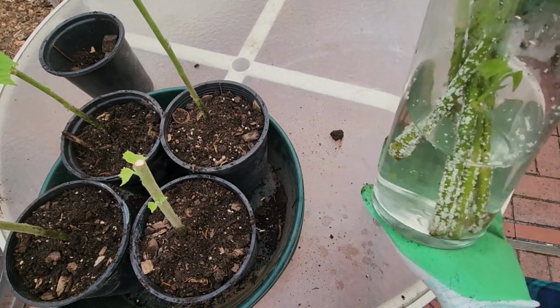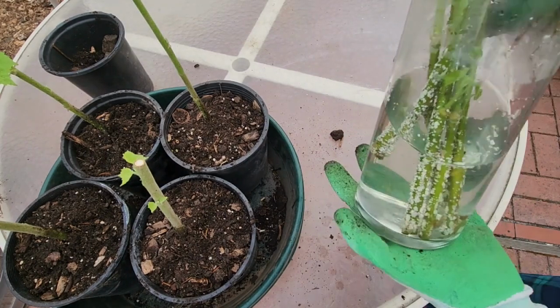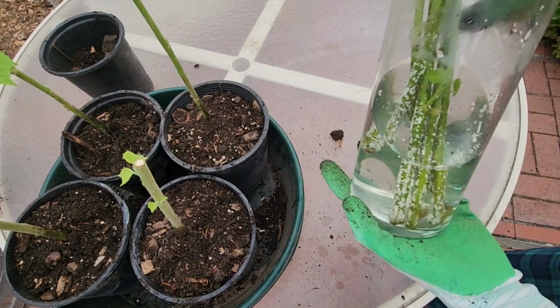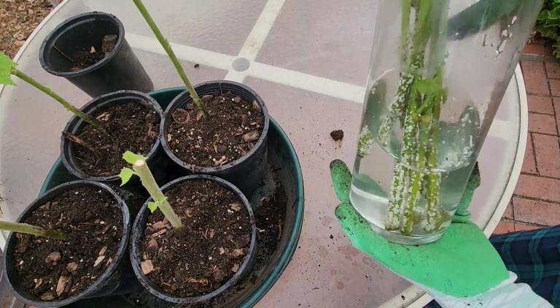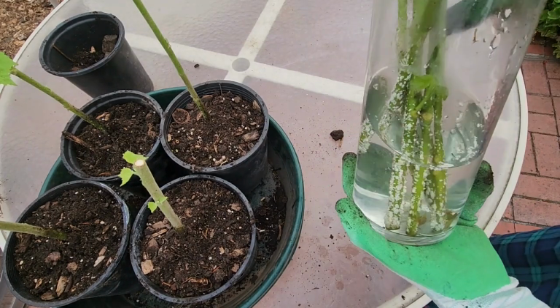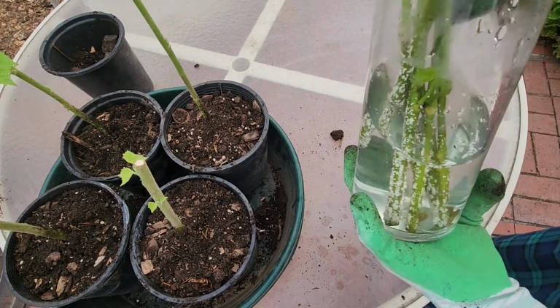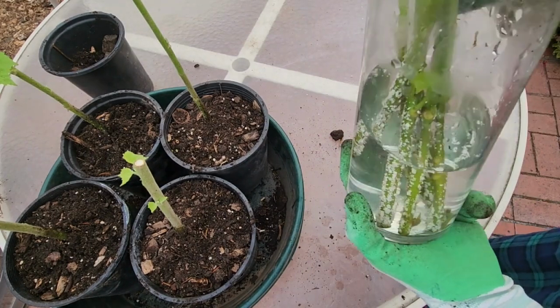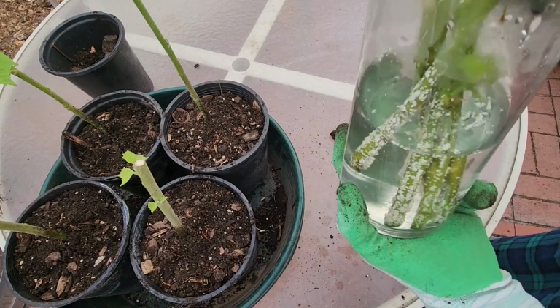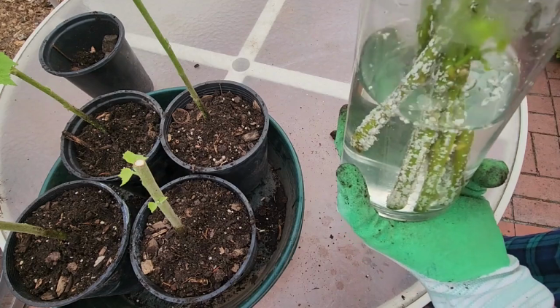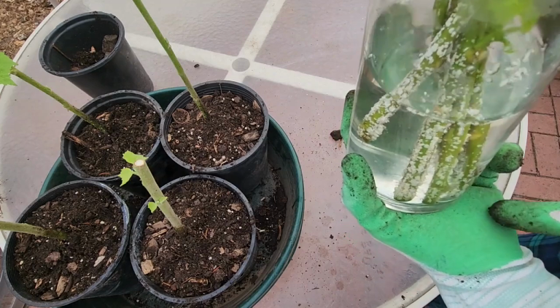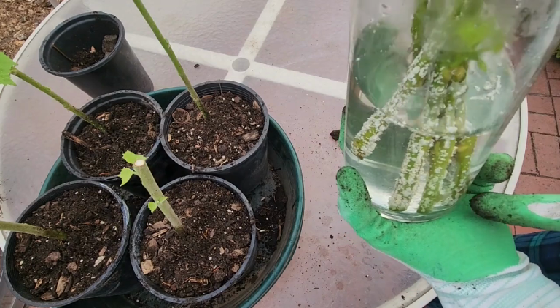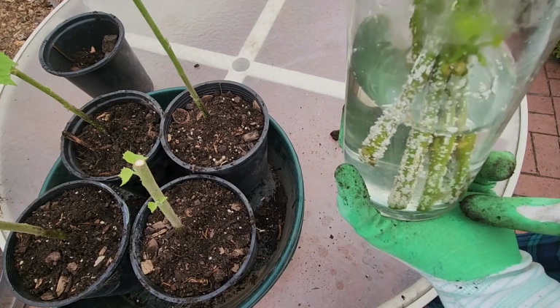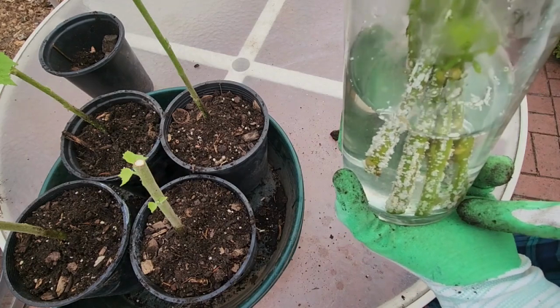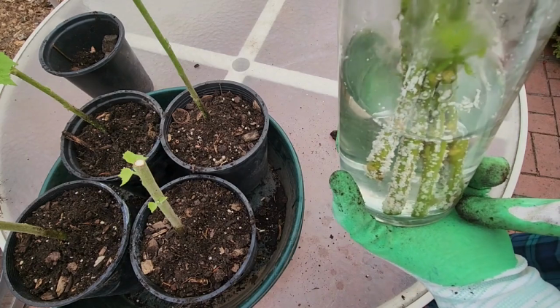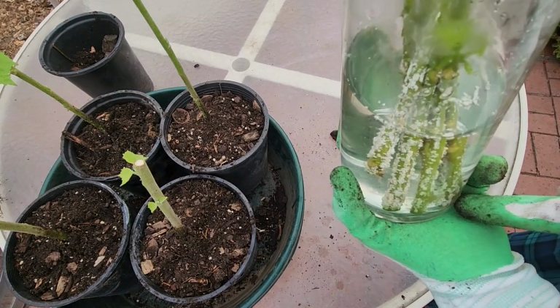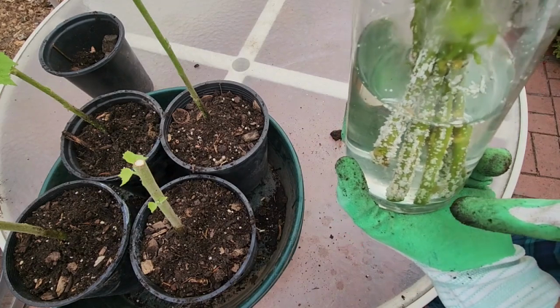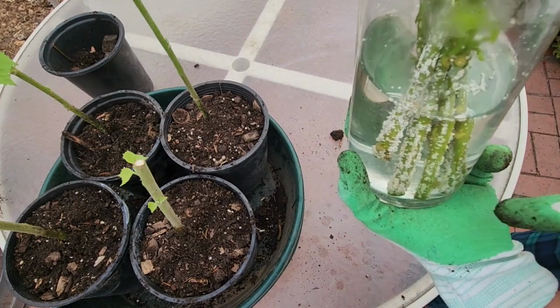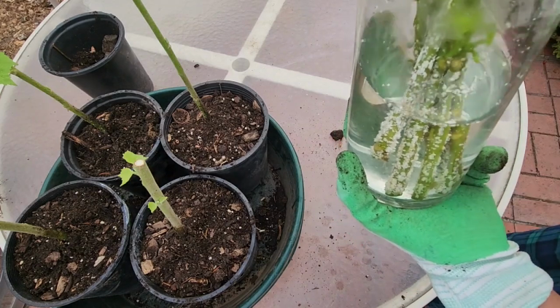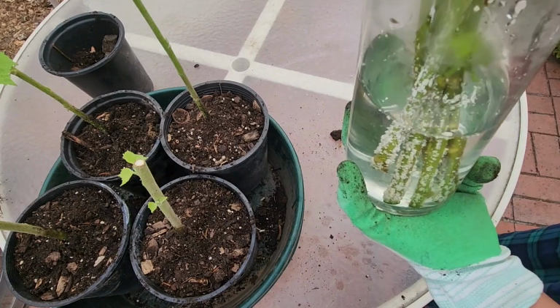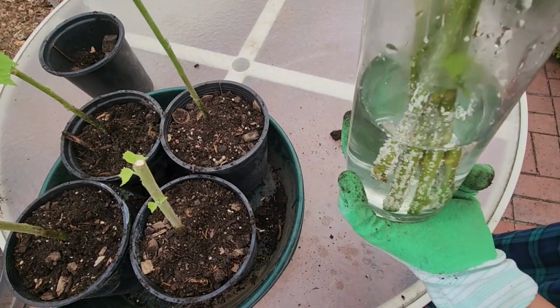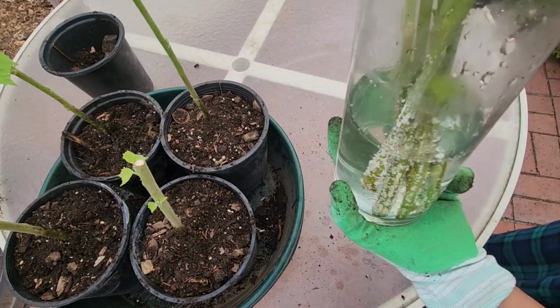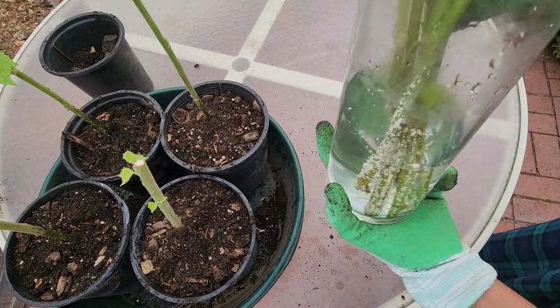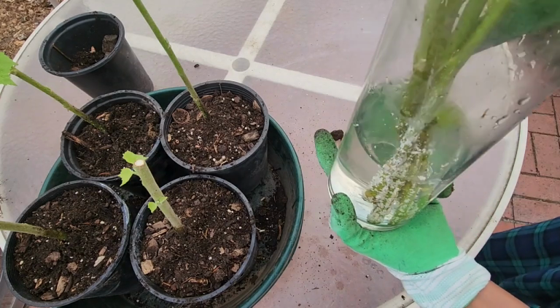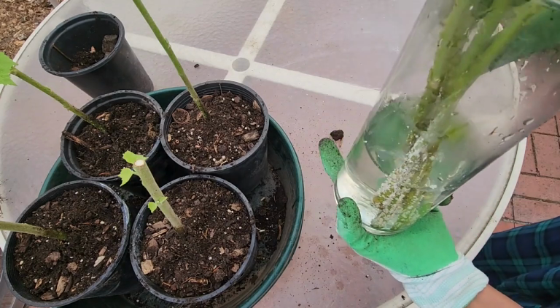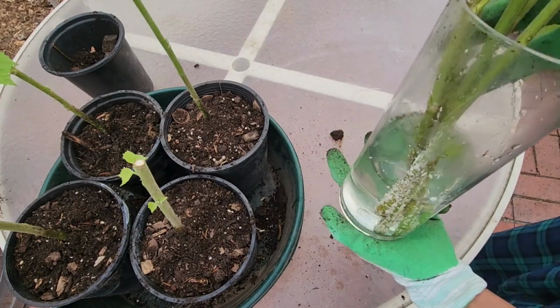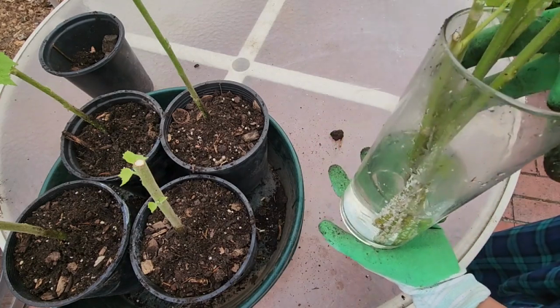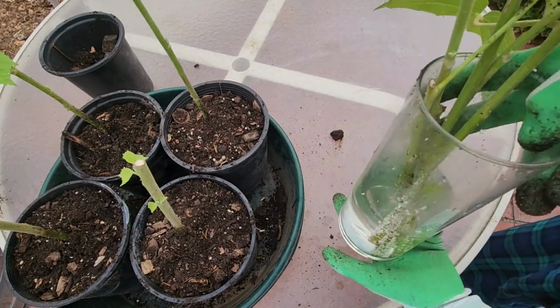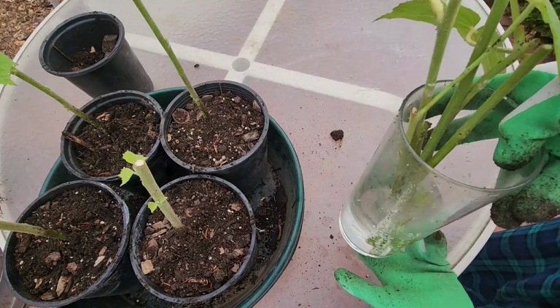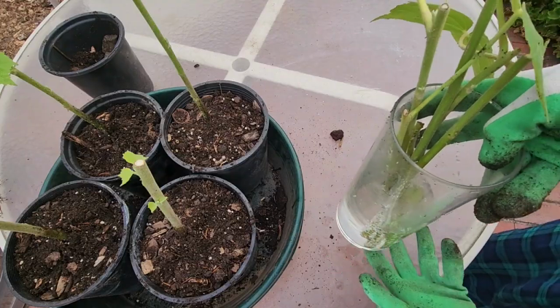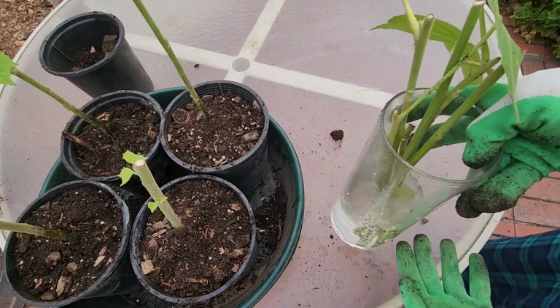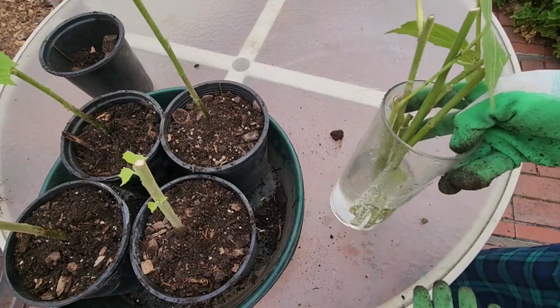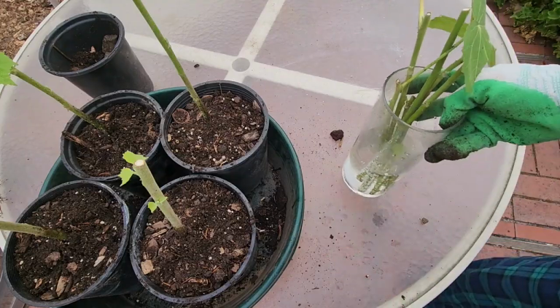So I'm going to water them and keep them in sight. I still have six cuttings here — one of them has a small root and the rest I will wait on and plant later on.